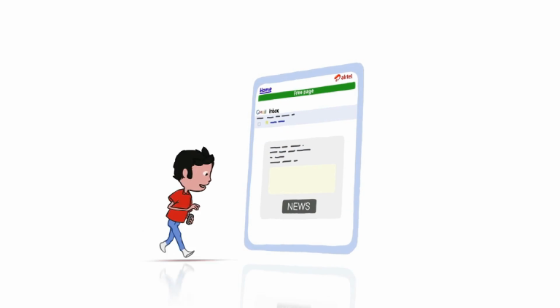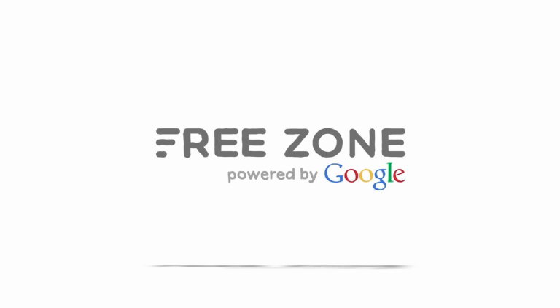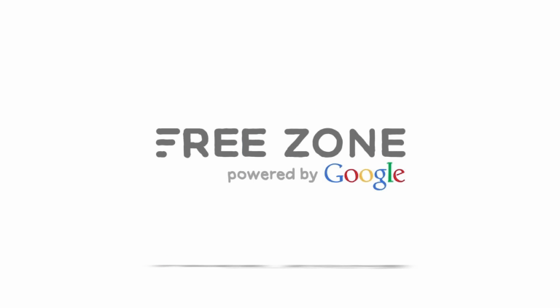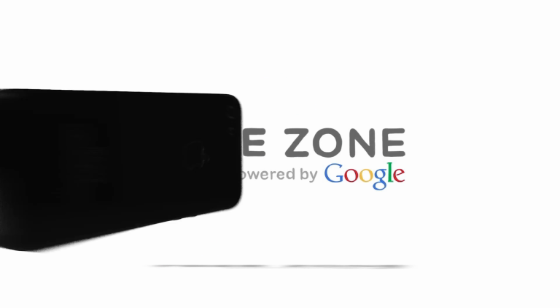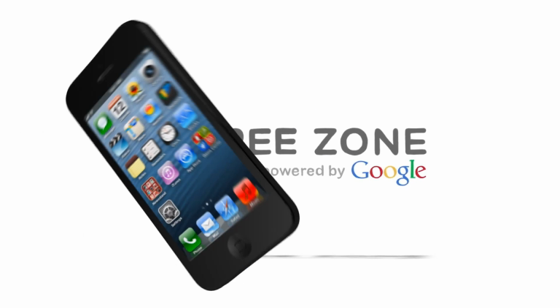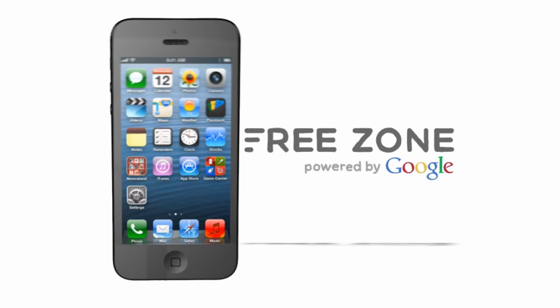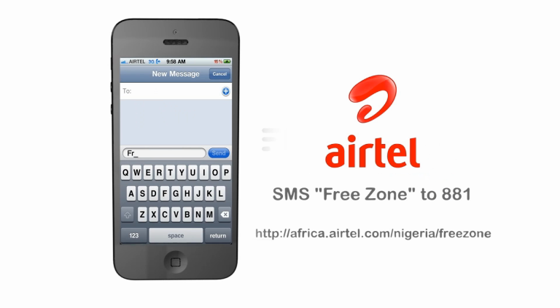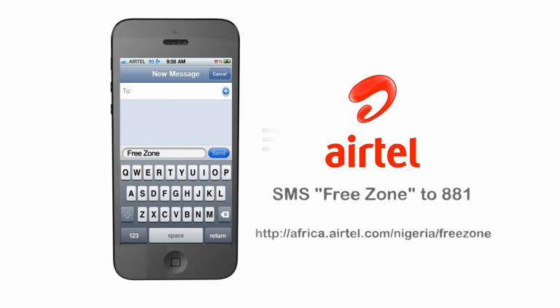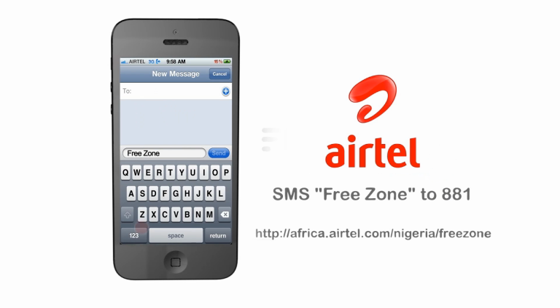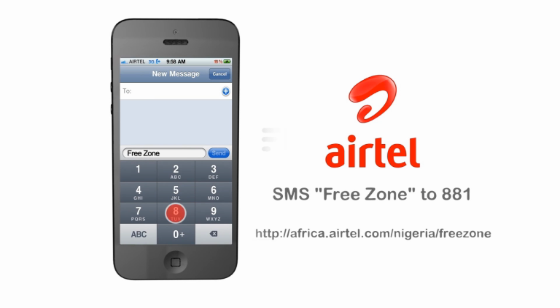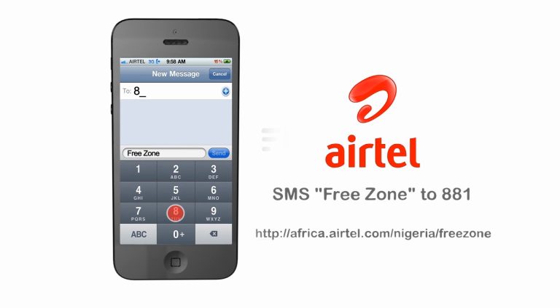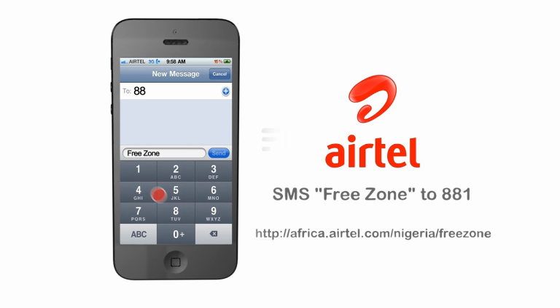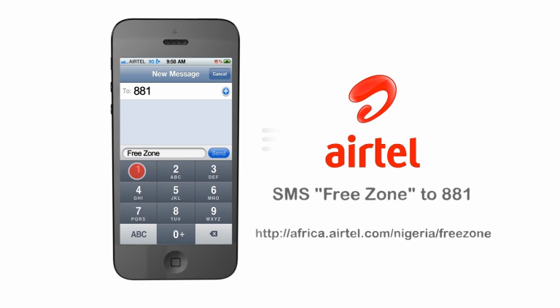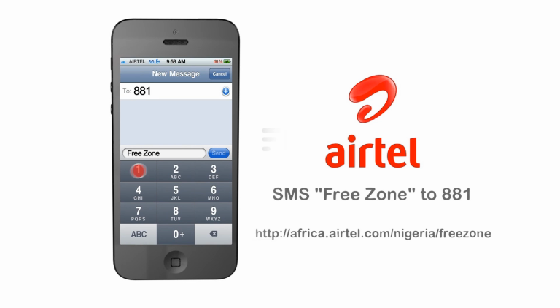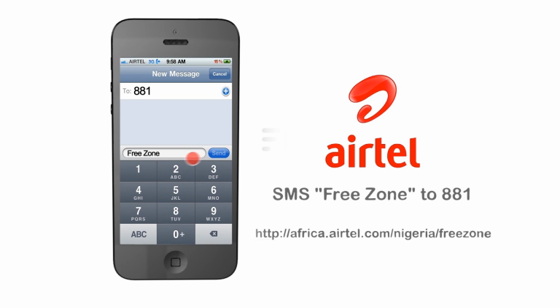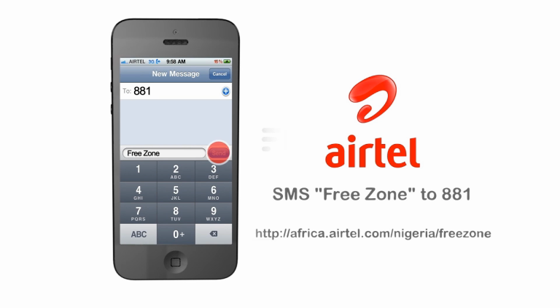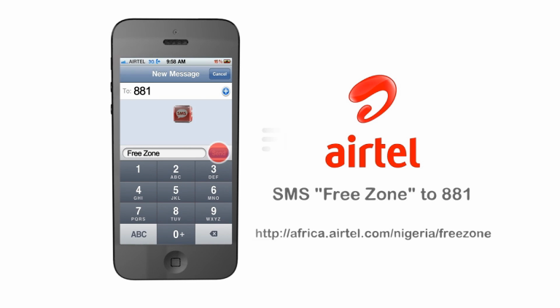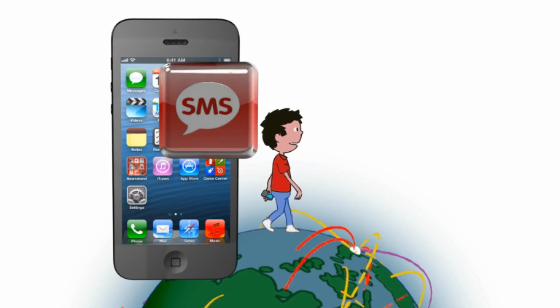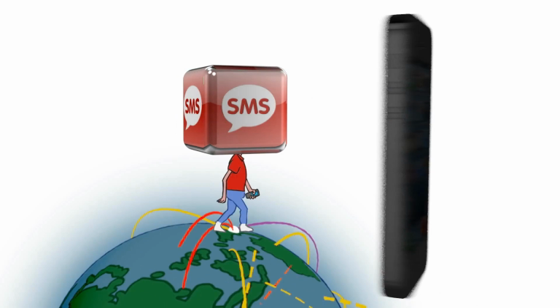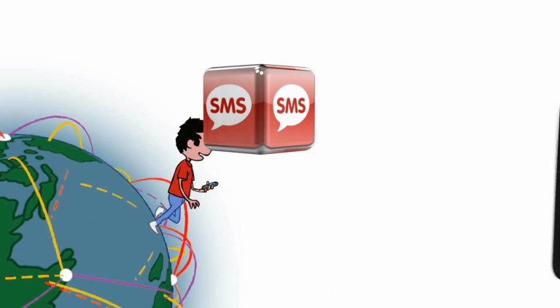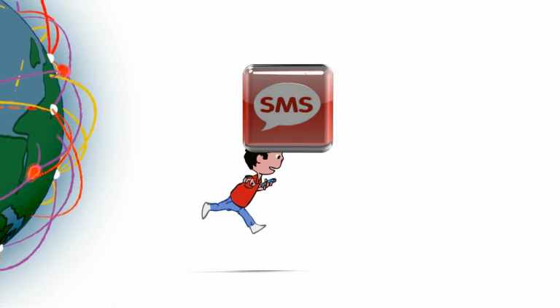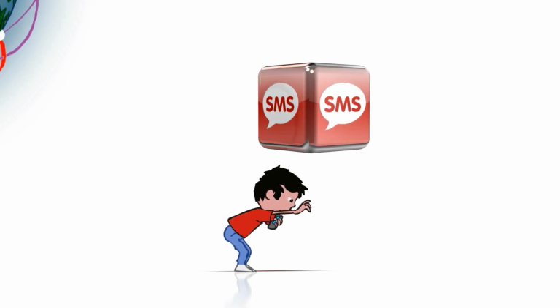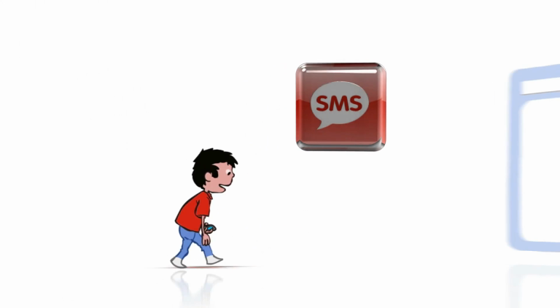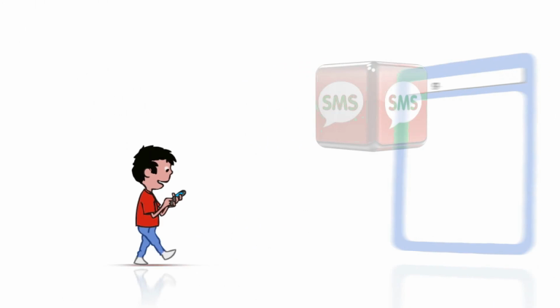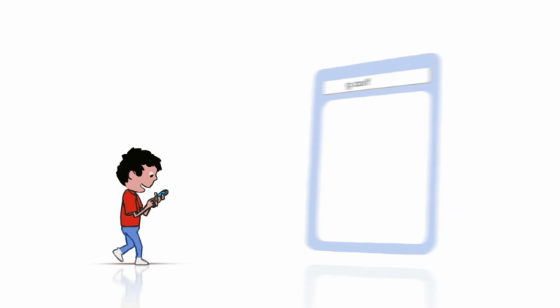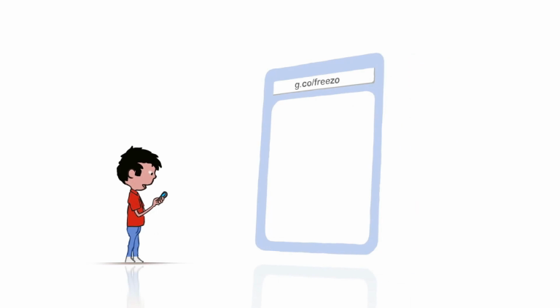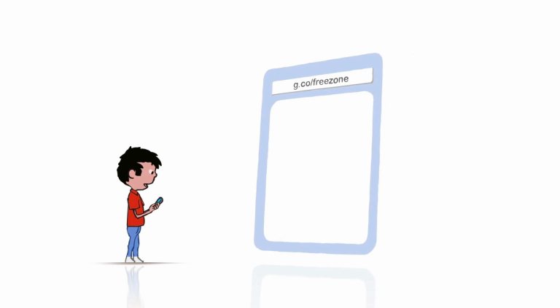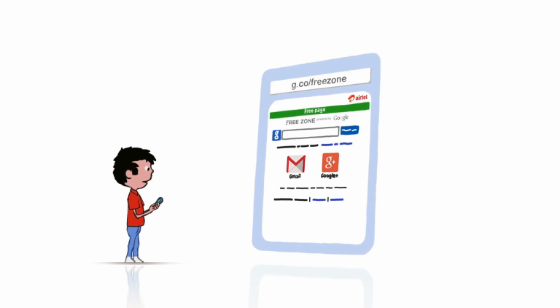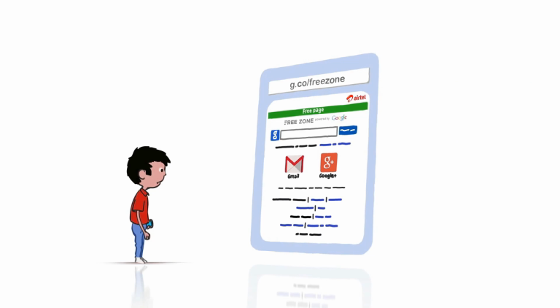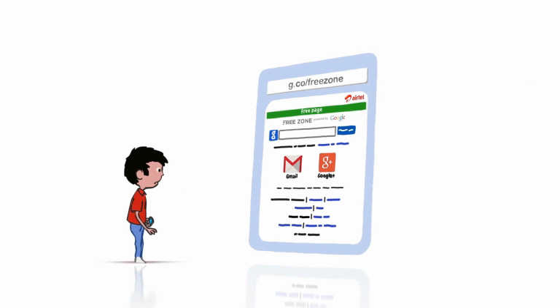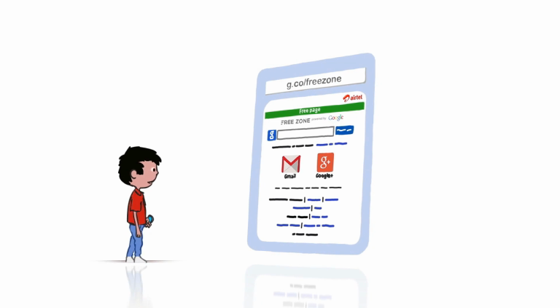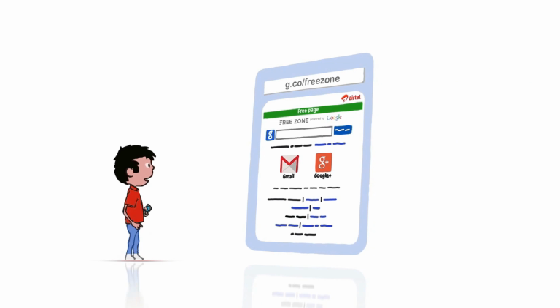To access, text Freezone to 881 and you will receive an SMS with a URL to Freezone, or go to g.co/freezone.